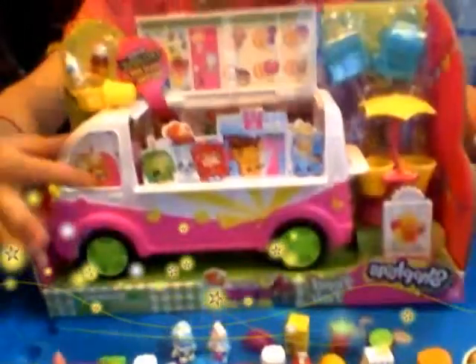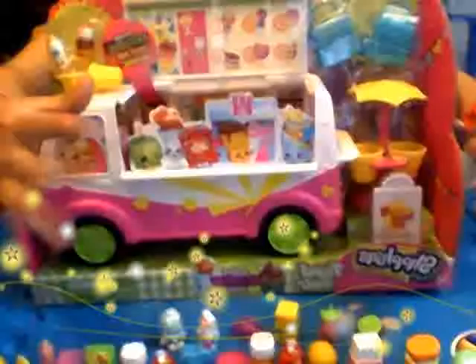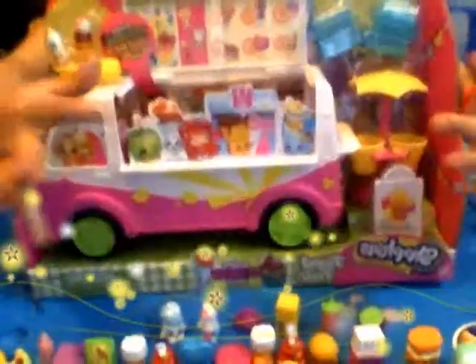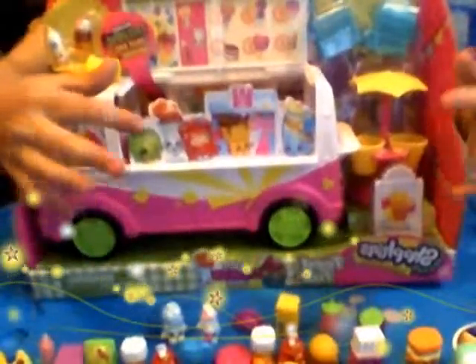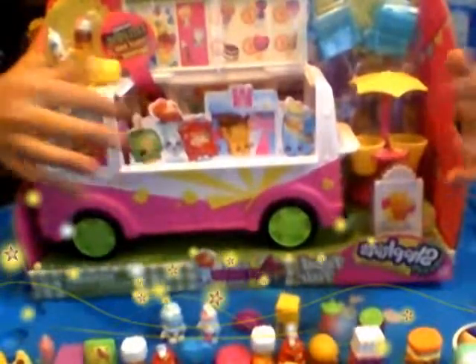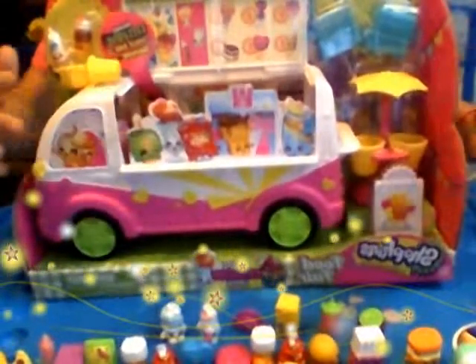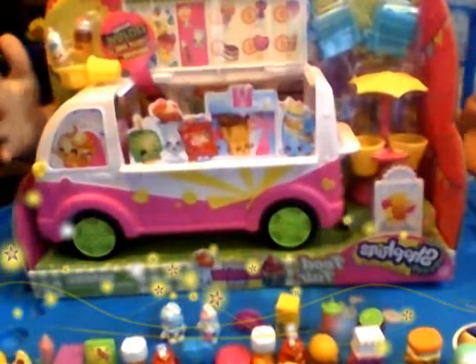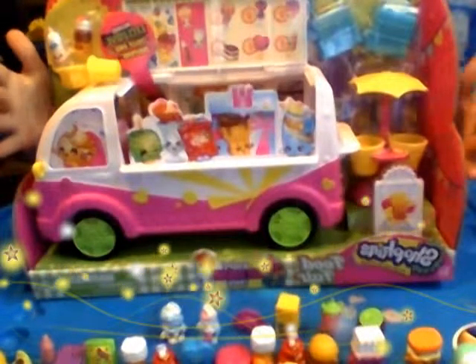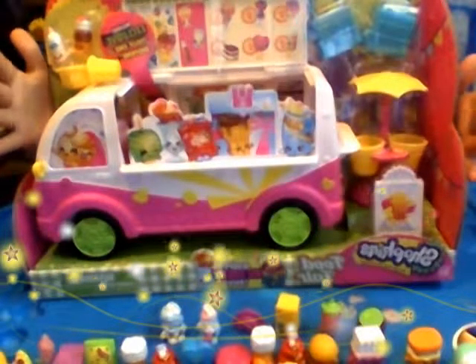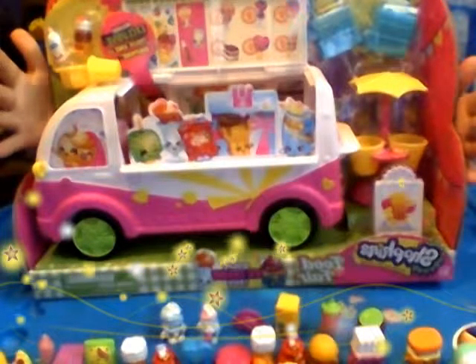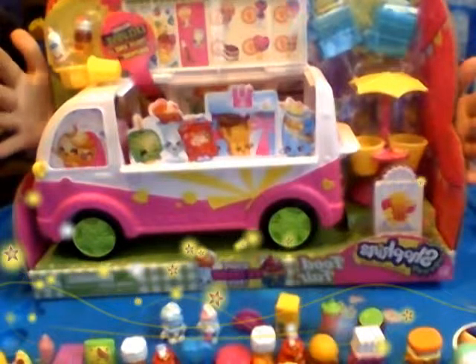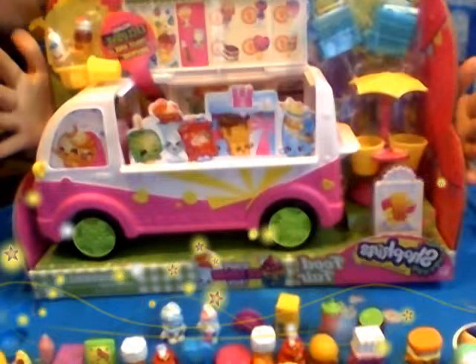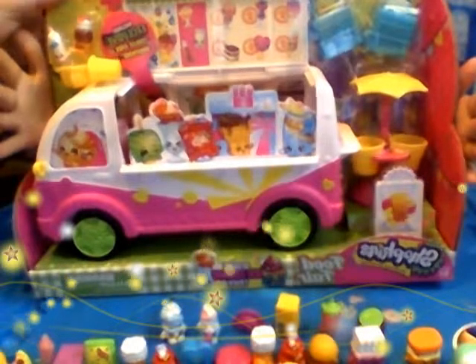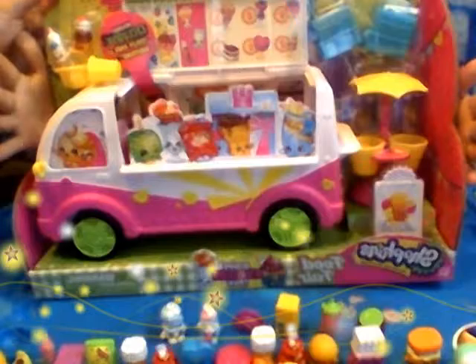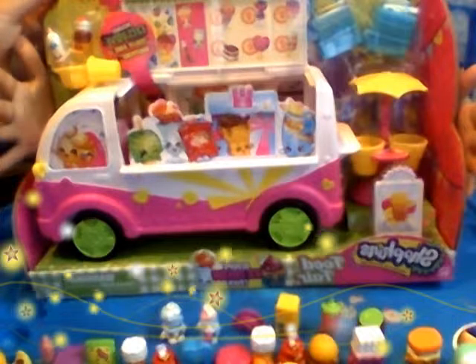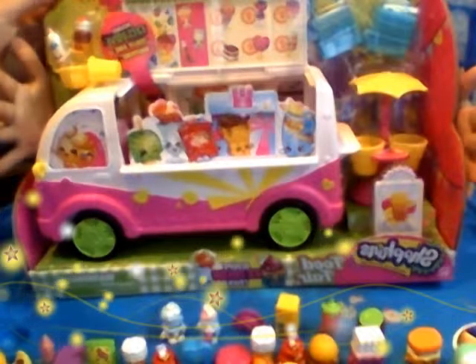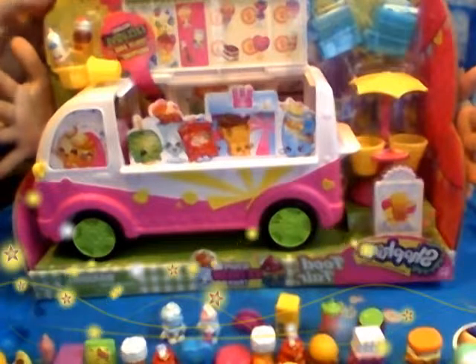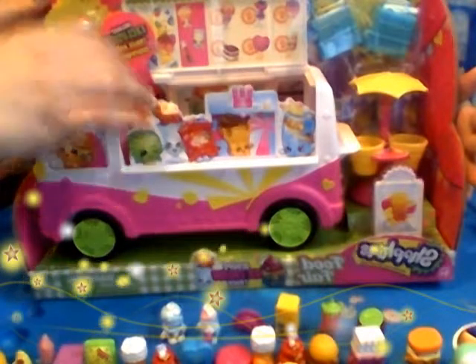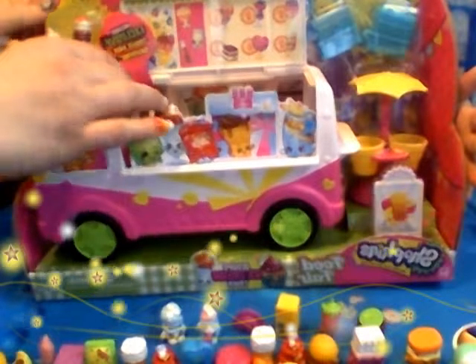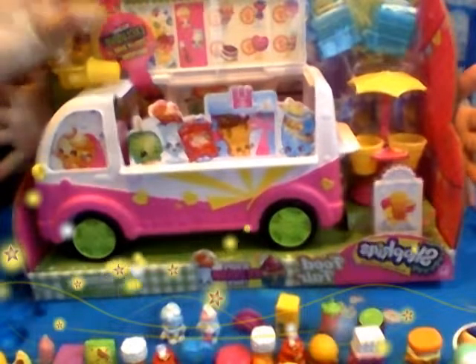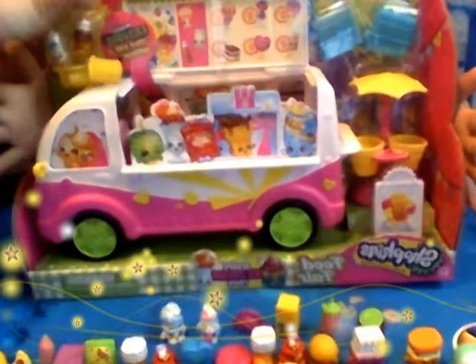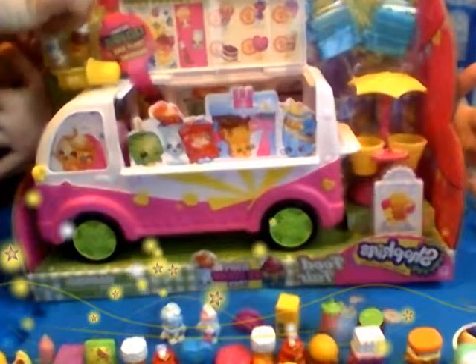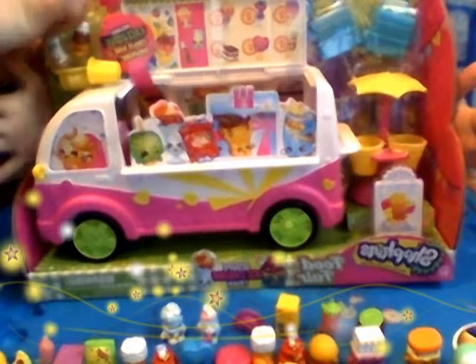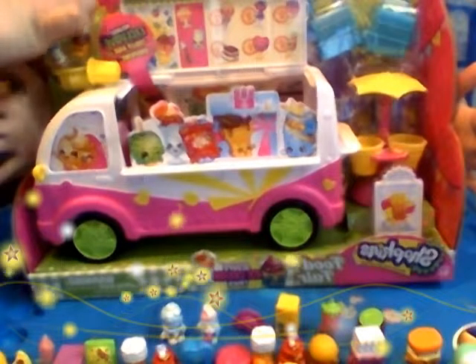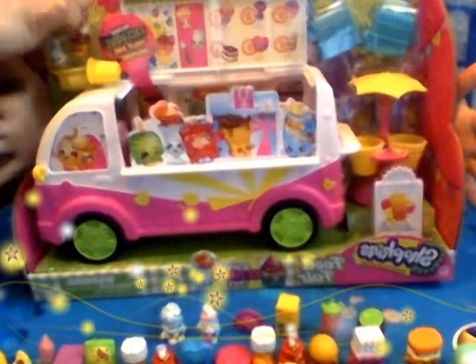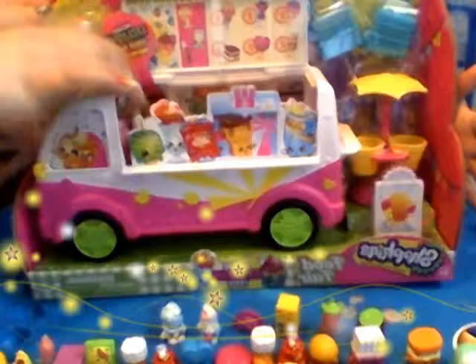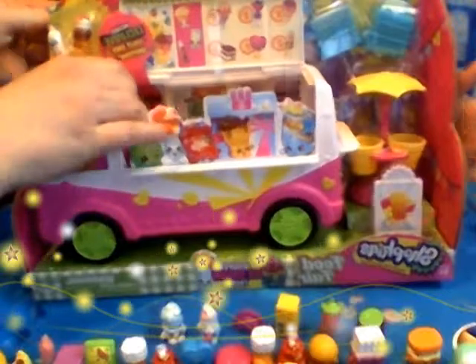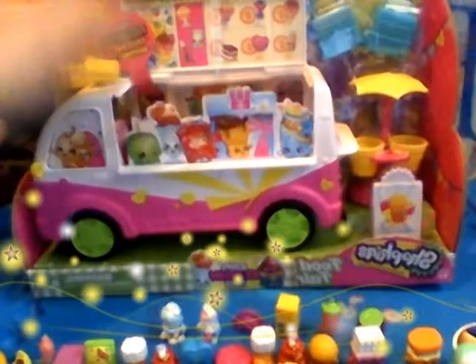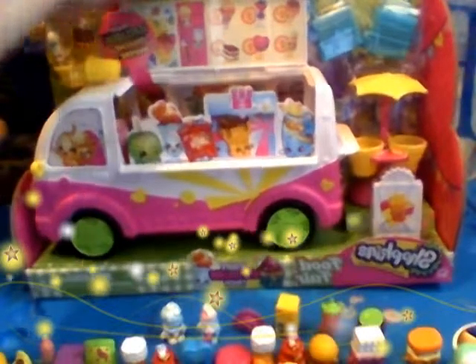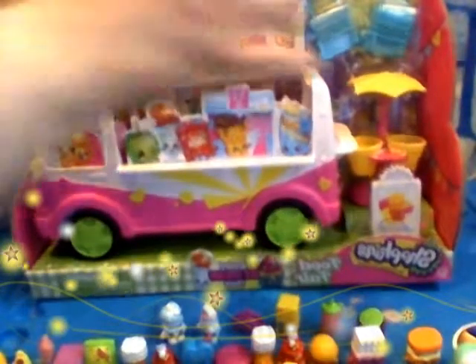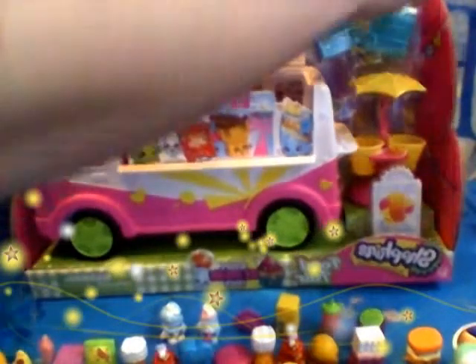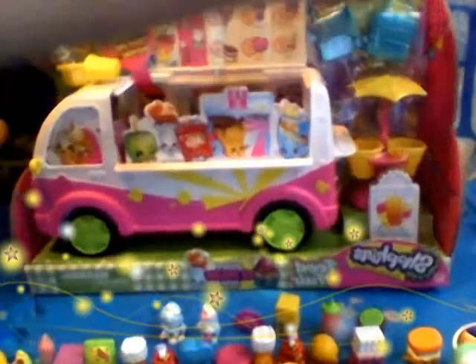Alright, let's start the review on the Shopkin bus — the ice cream truck. It's a truck, but it looks like a bus, doesn't it? Kind of like the Scooby bus, only for Shopkins. So it should be the Shopkin bus.